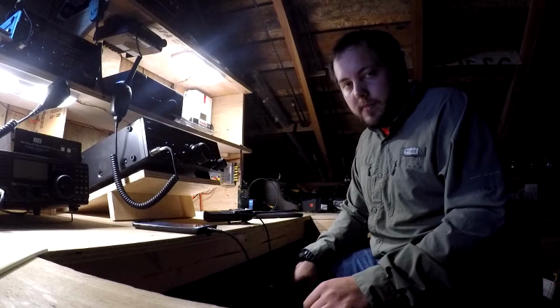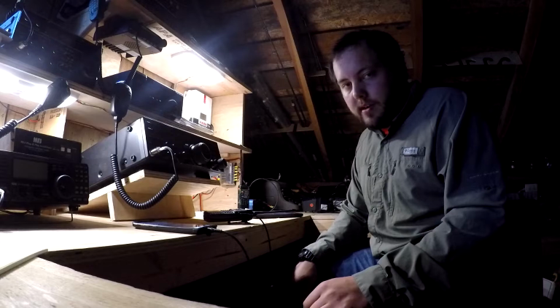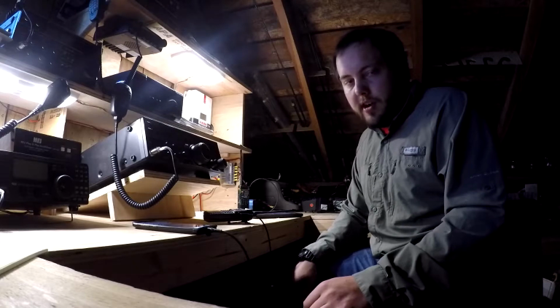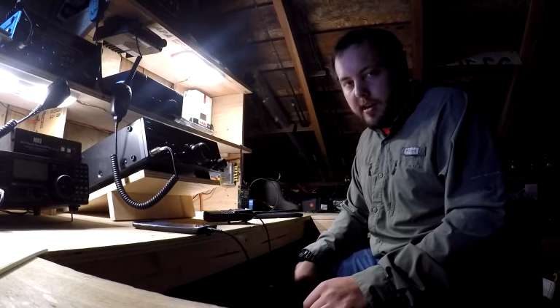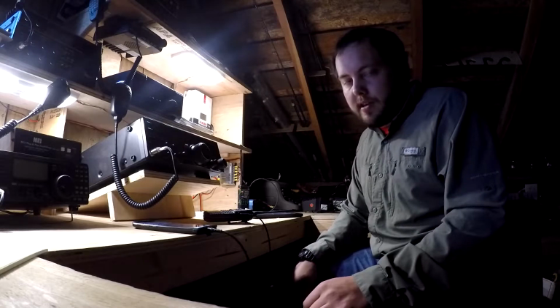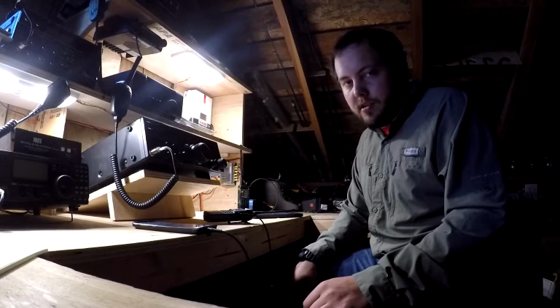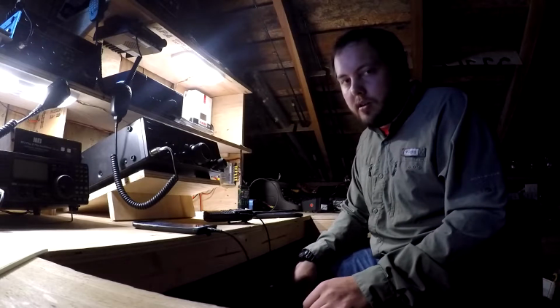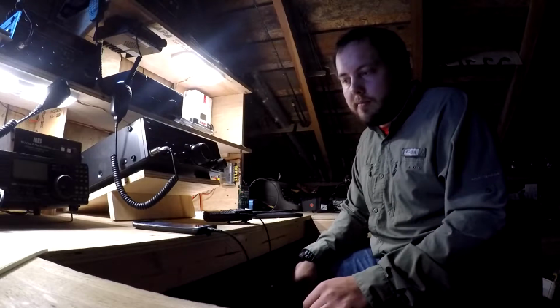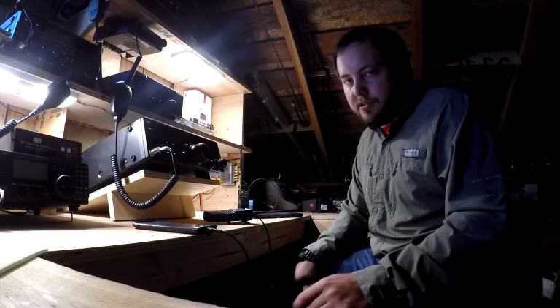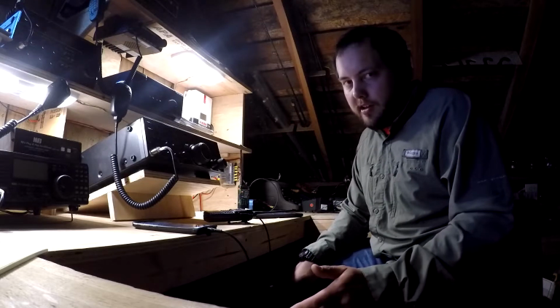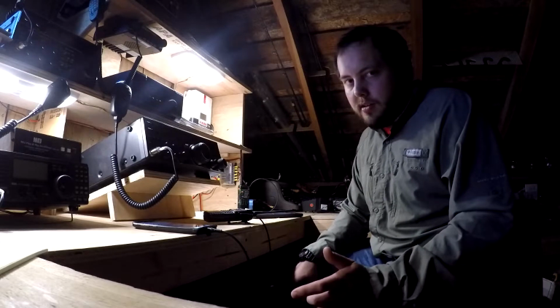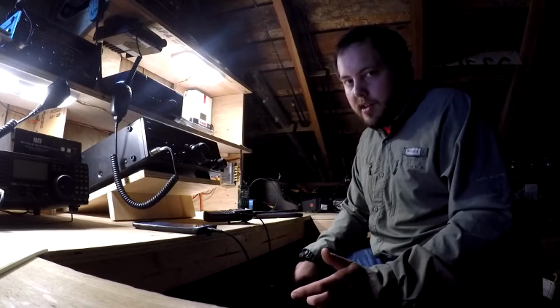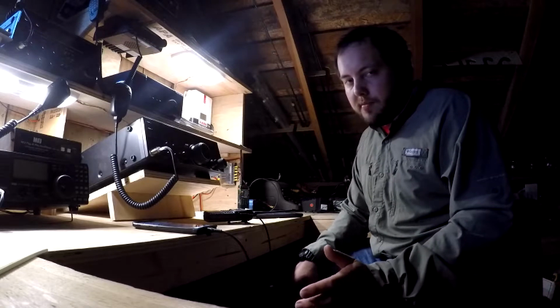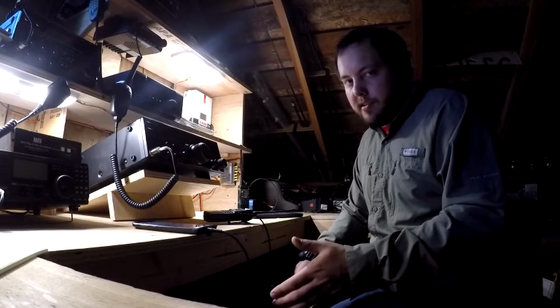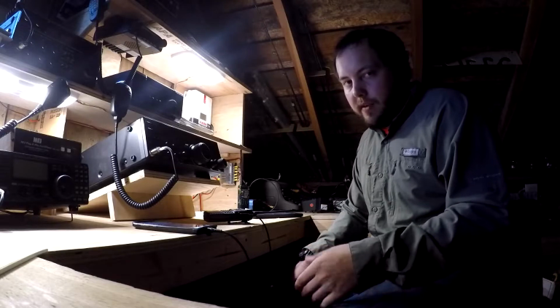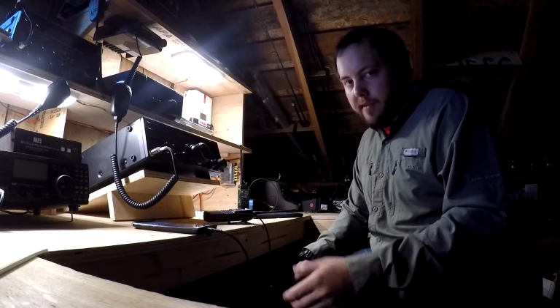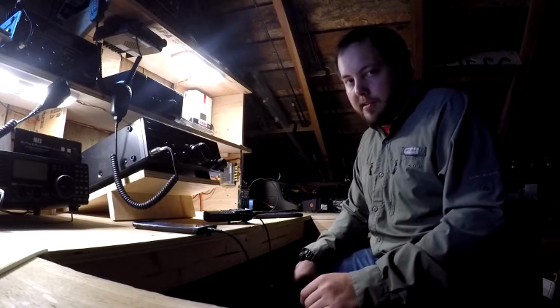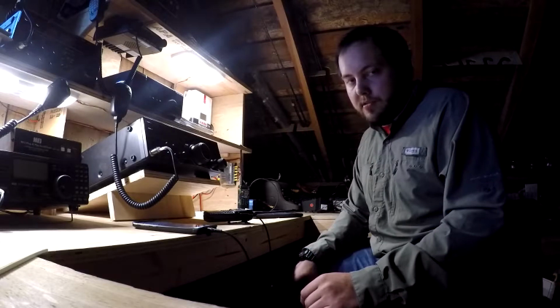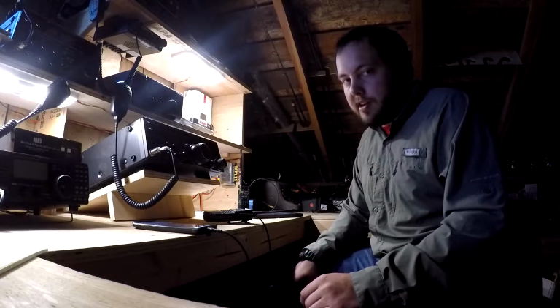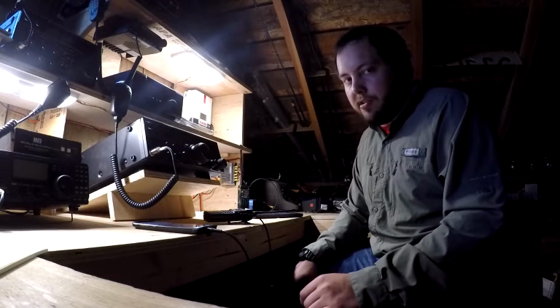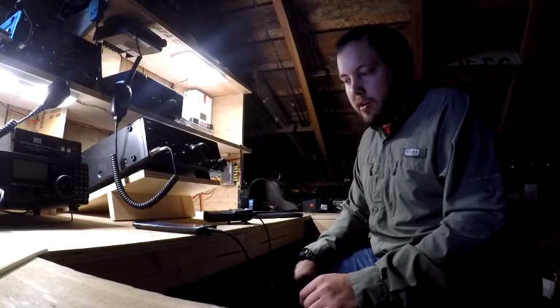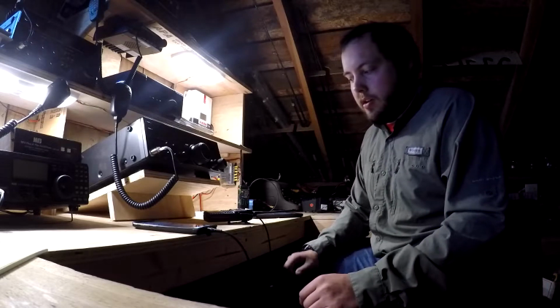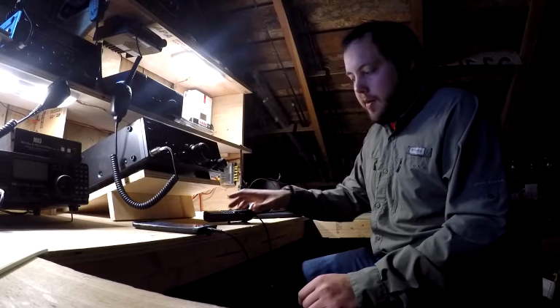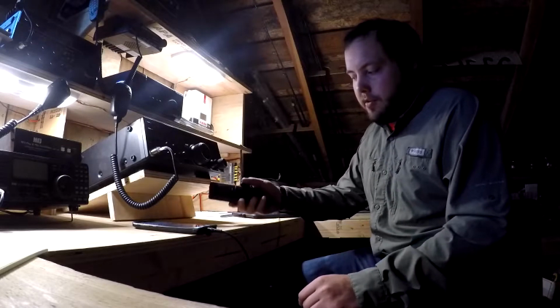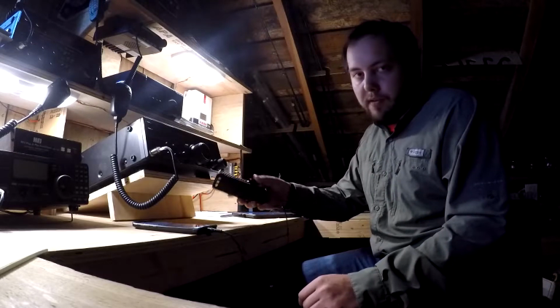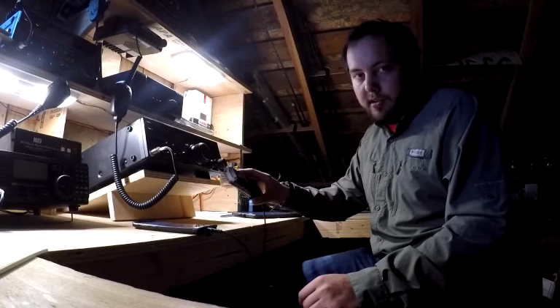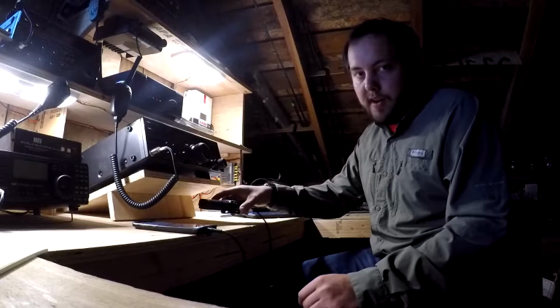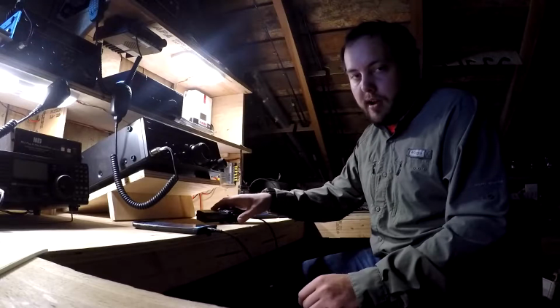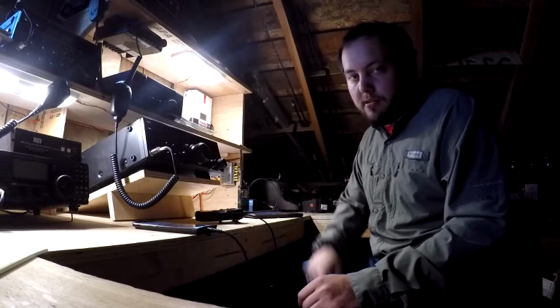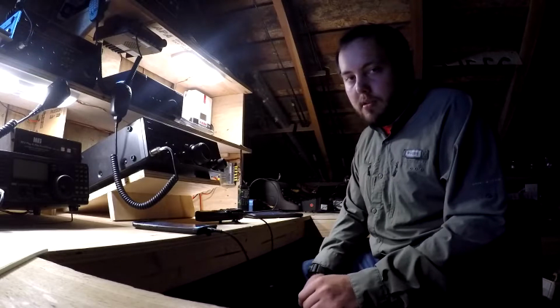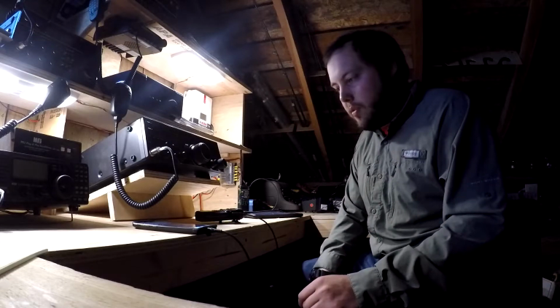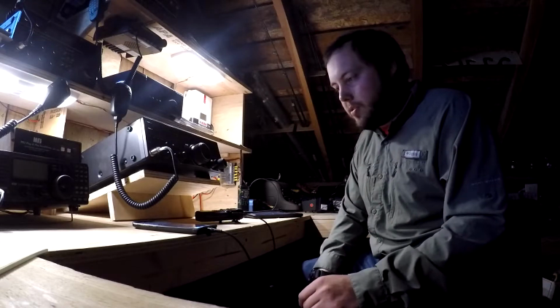Hey, it's Jack, KG7JQI. I'm back in the shack today. Today I'm going to do some testing with ANDFL message using PSK31 and a couple of cheap Baofeng UV5R radios that we all have a bunch of.